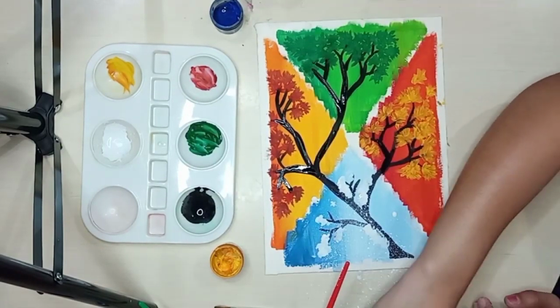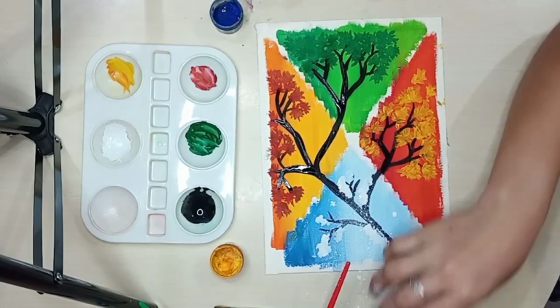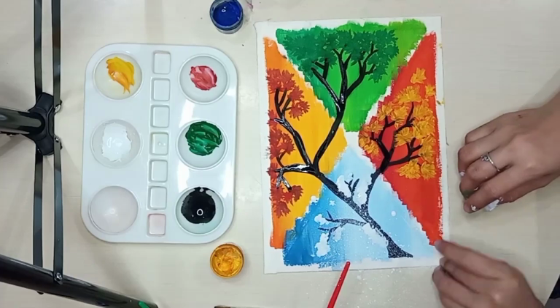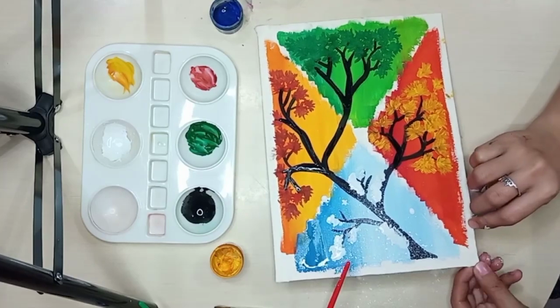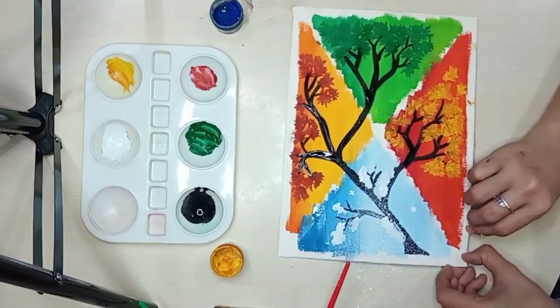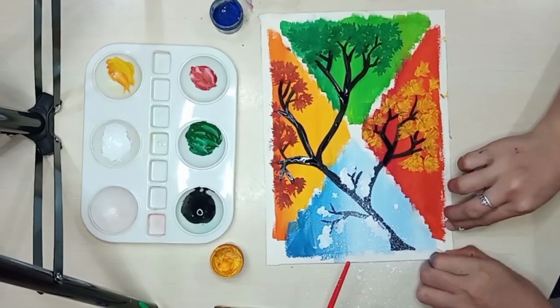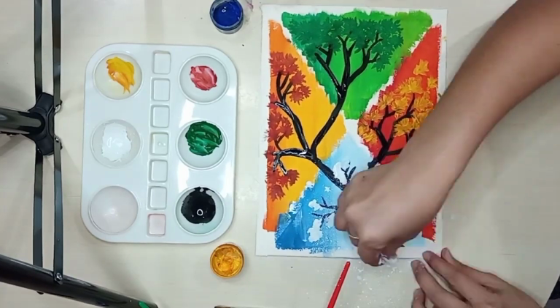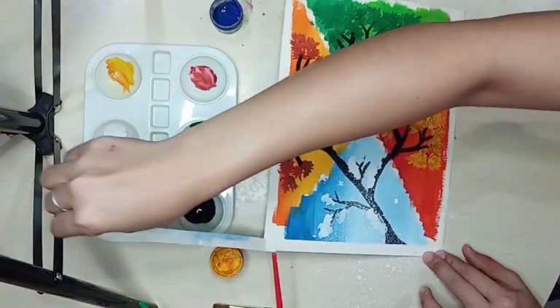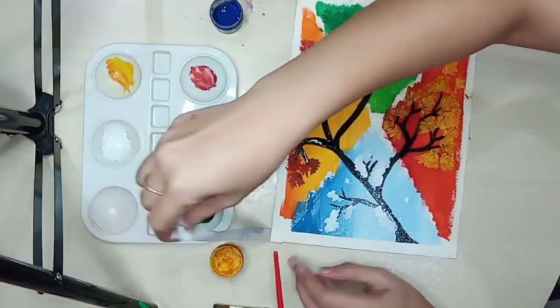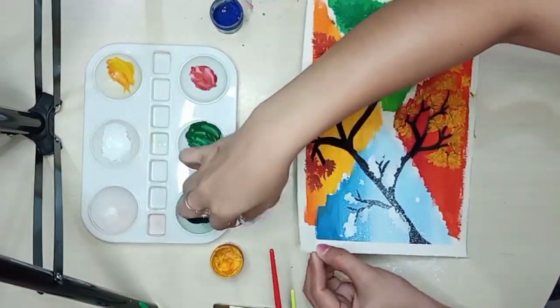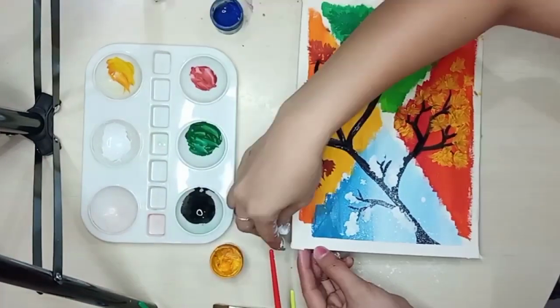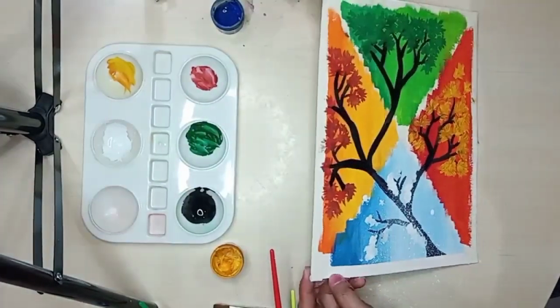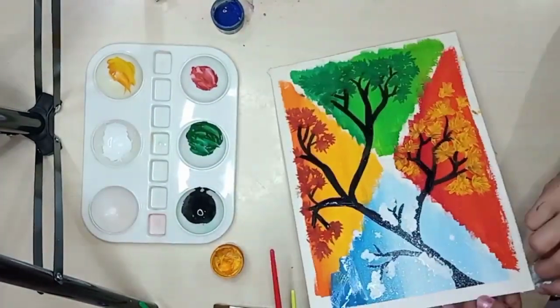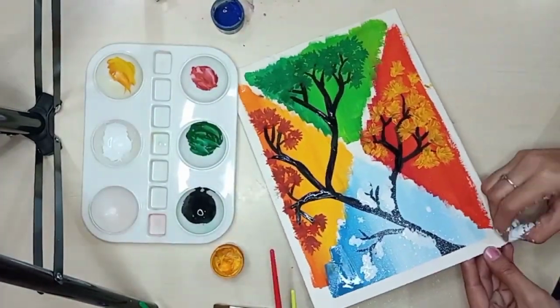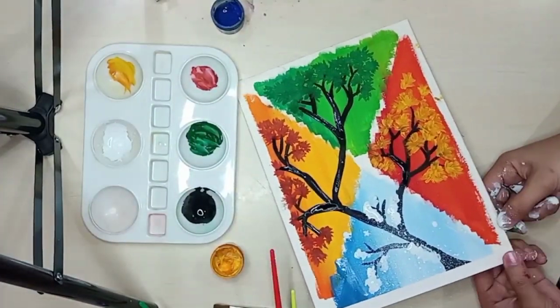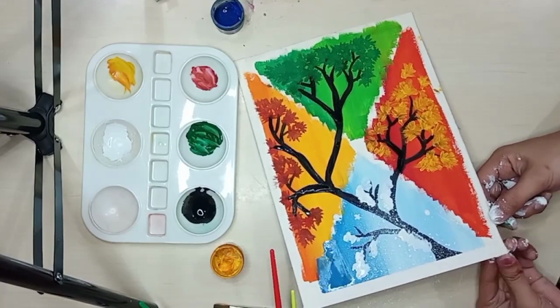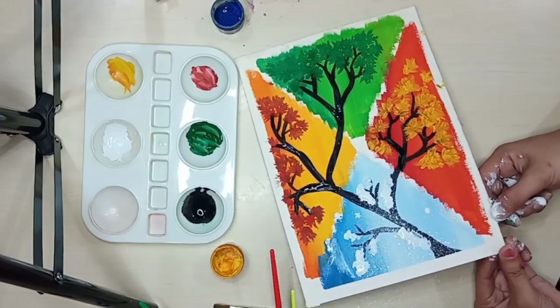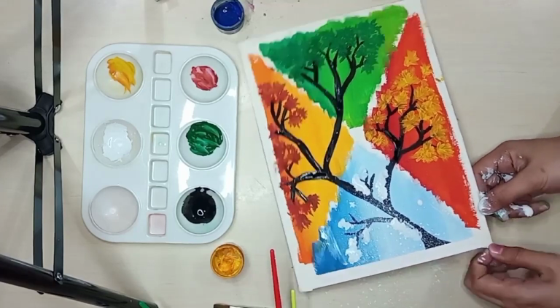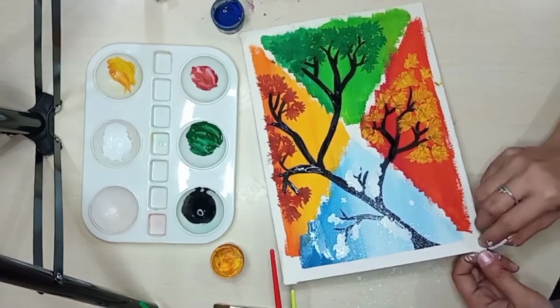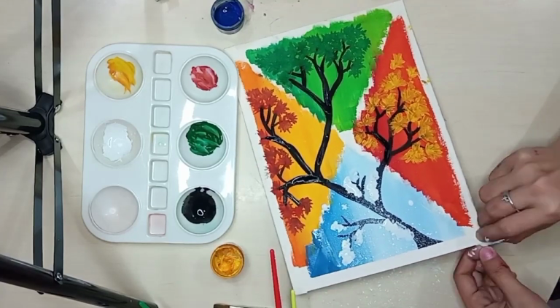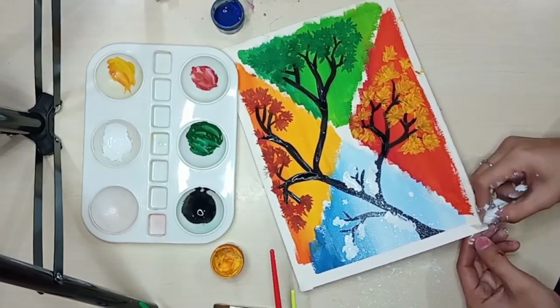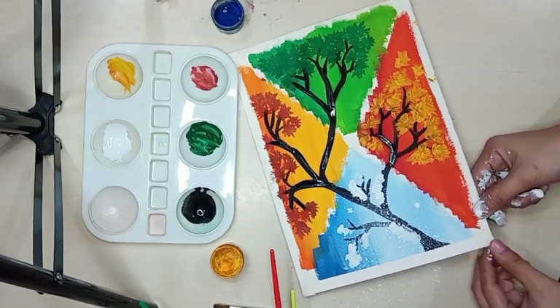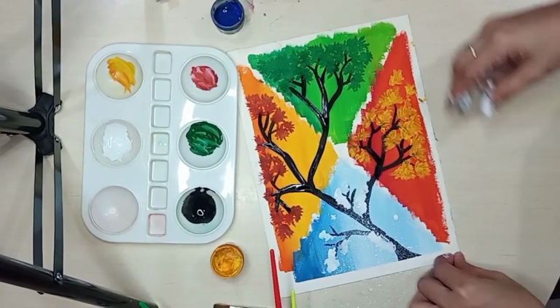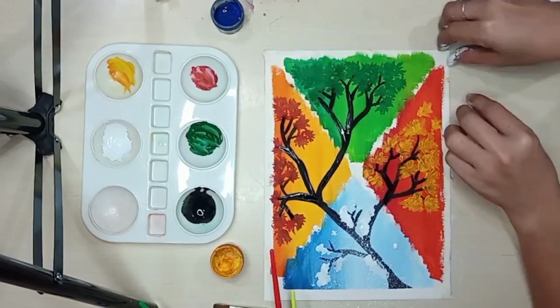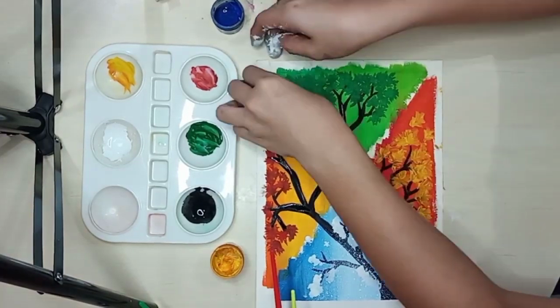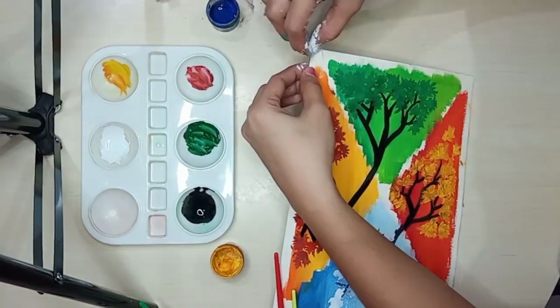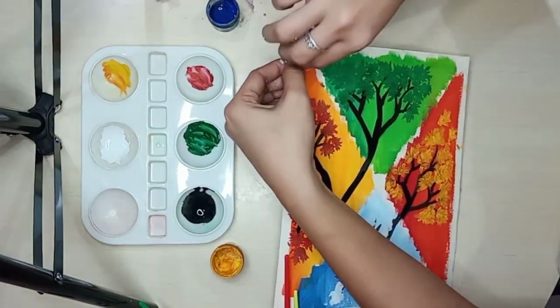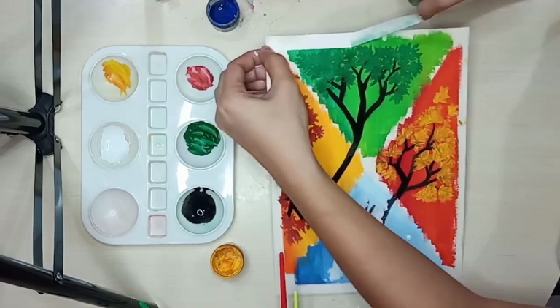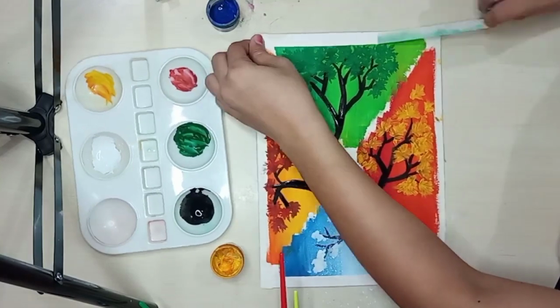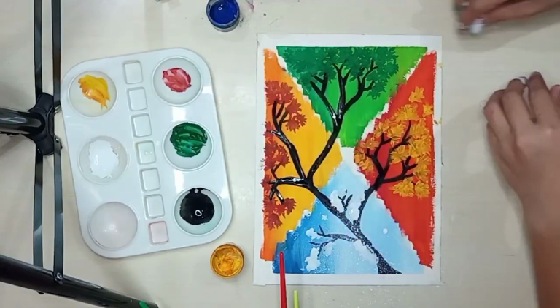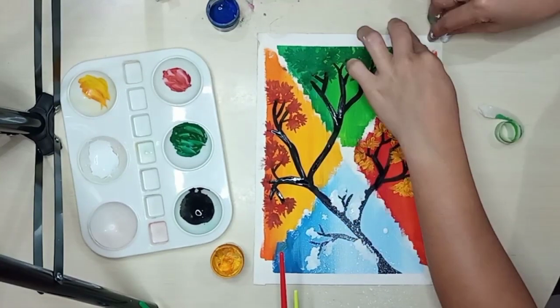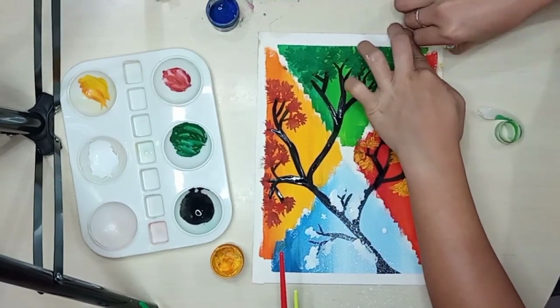Let's start removing the masking tape from the acrylic canvas, and then we'll see the result of our painting. So in this painting...